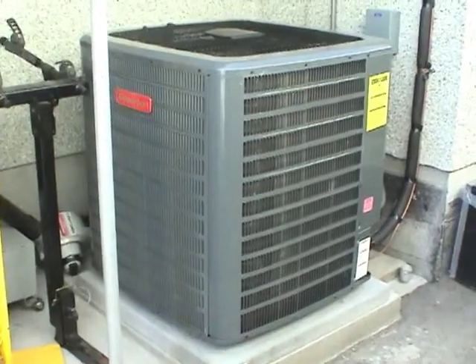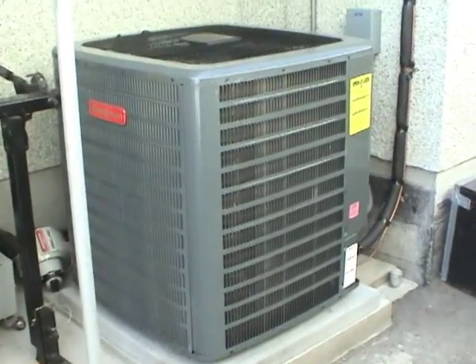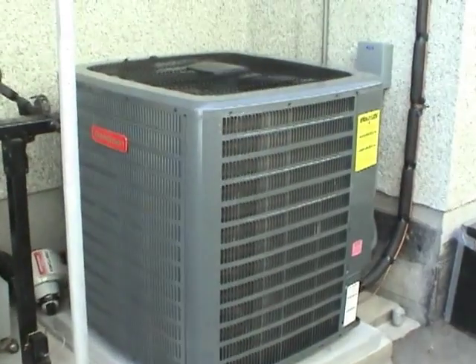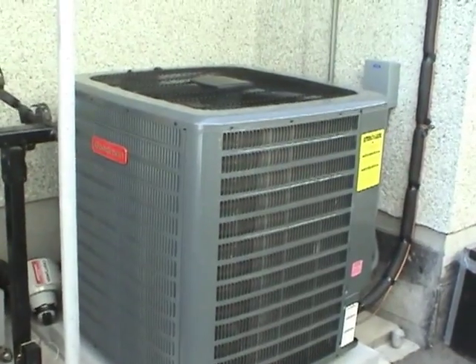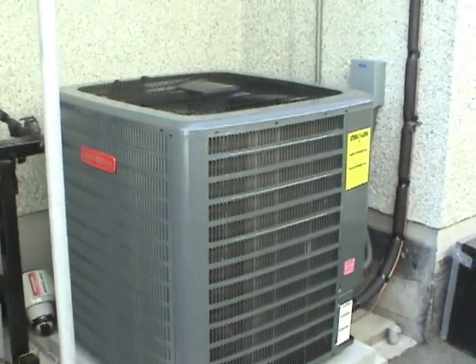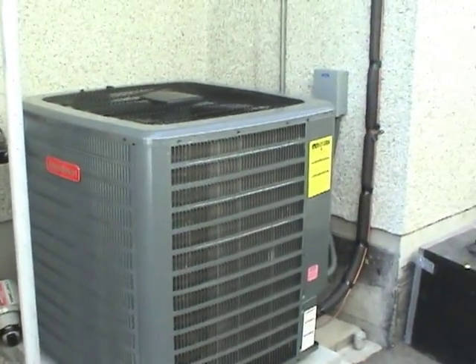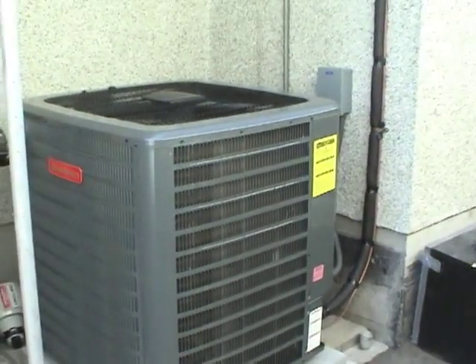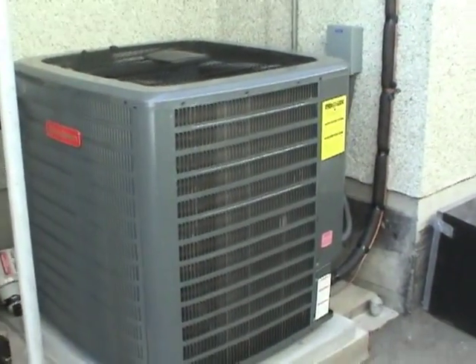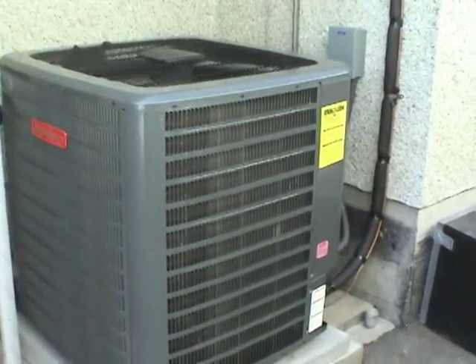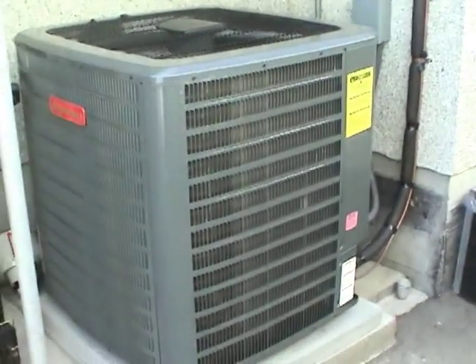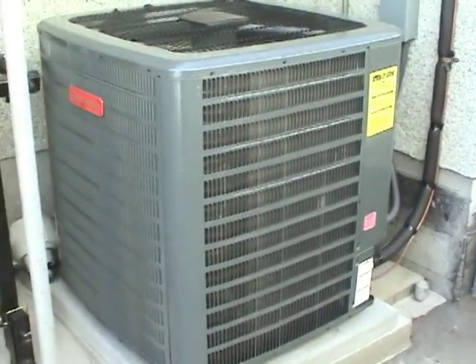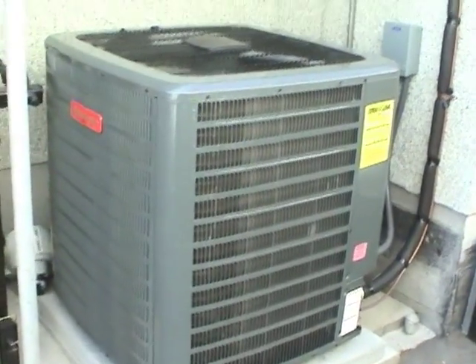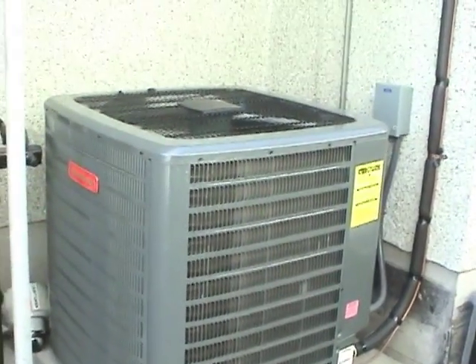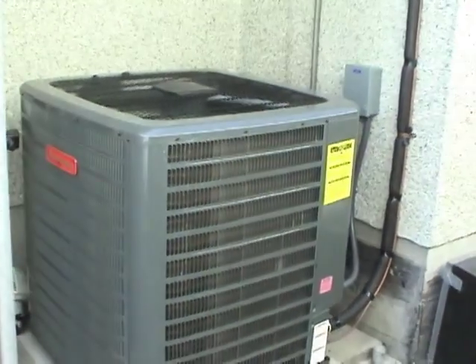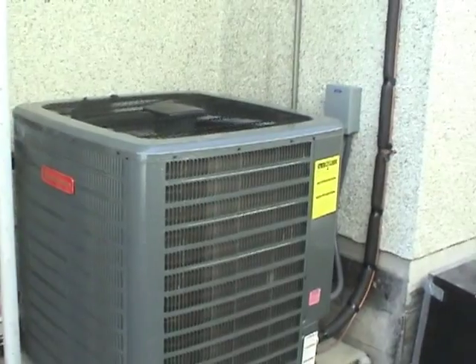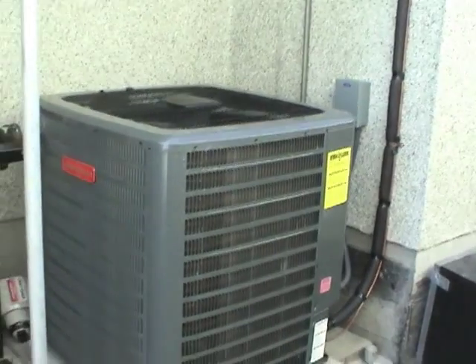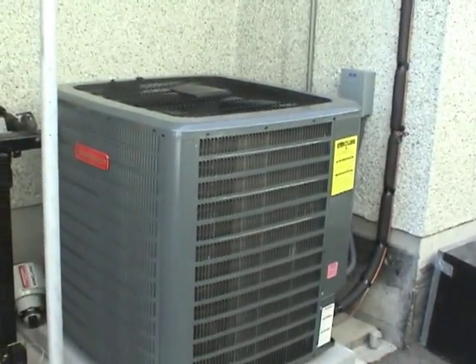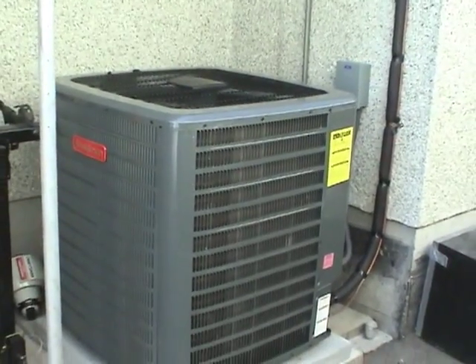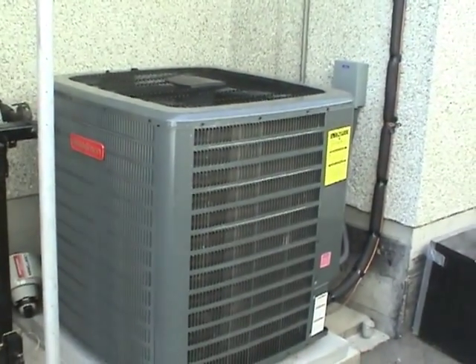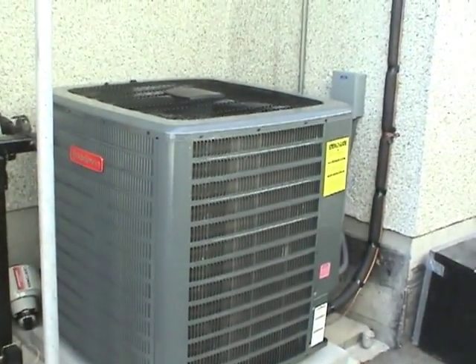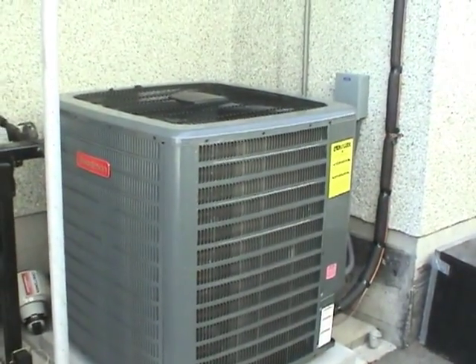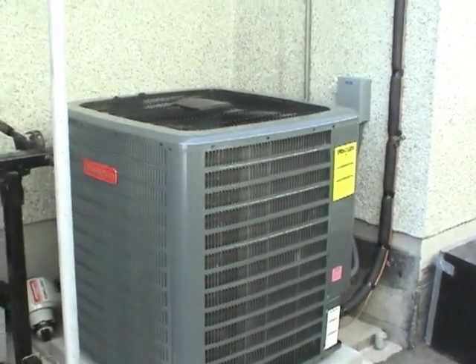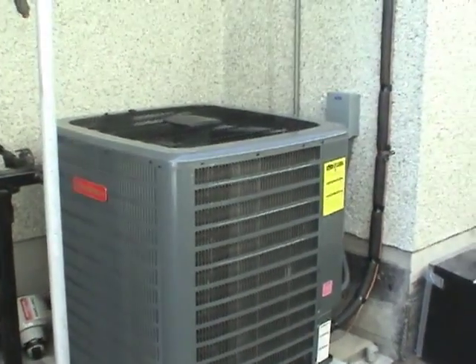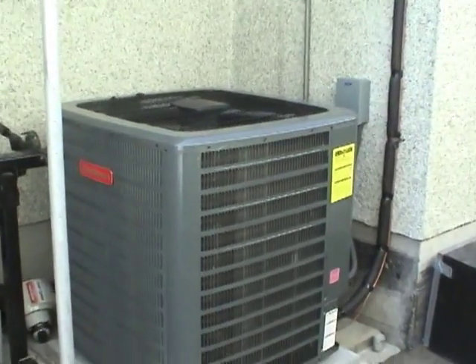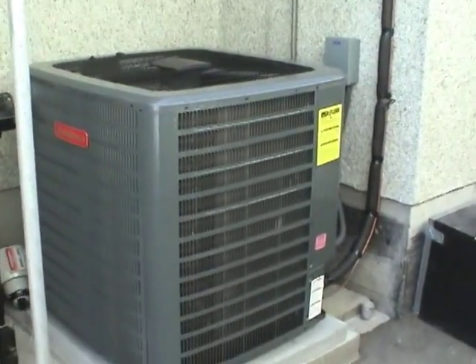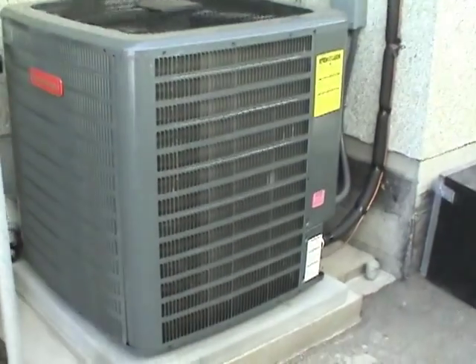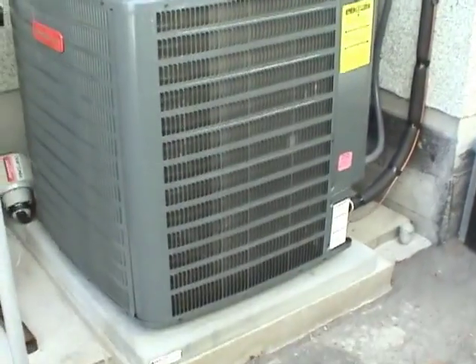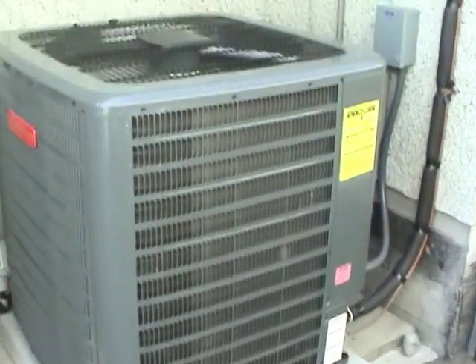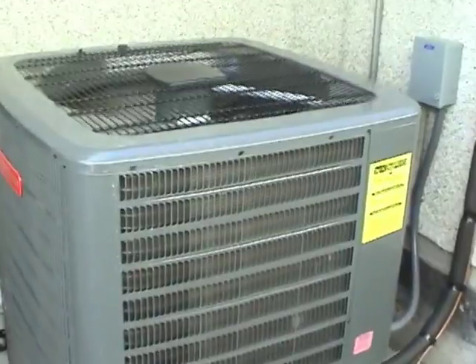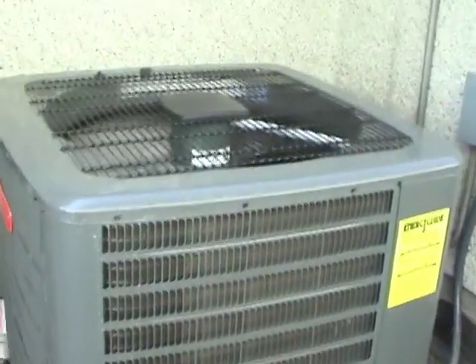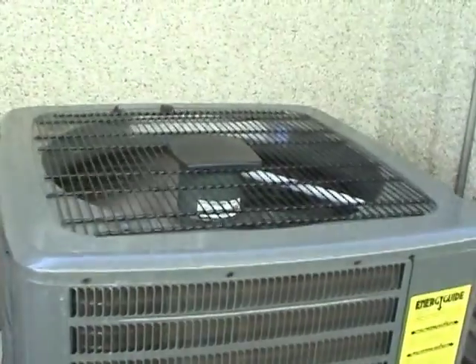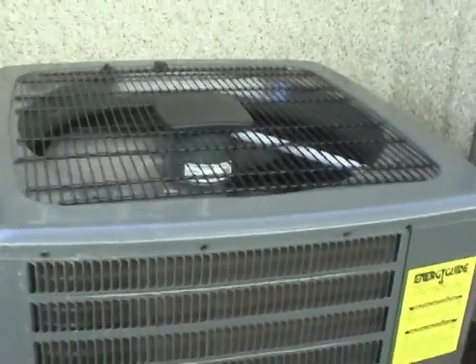Update on the air conditioner. We got the refrigerant fill done. Unfortunately, I didn't get any video of that — sorry about that. The system is running right now.